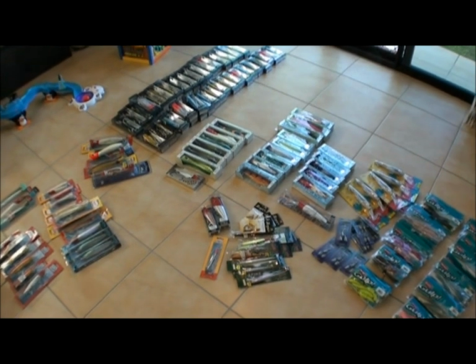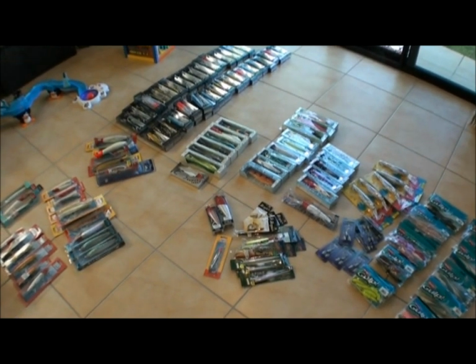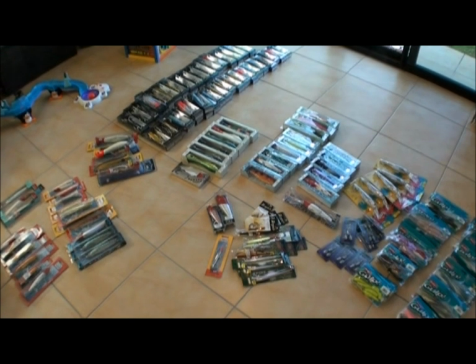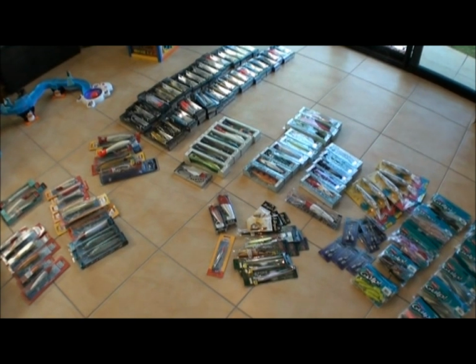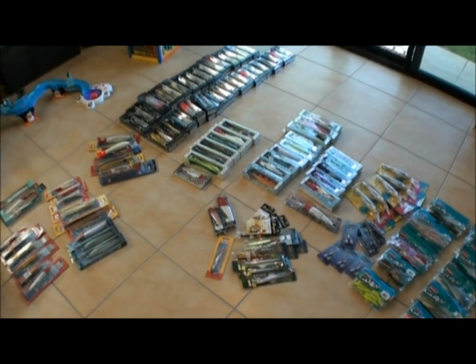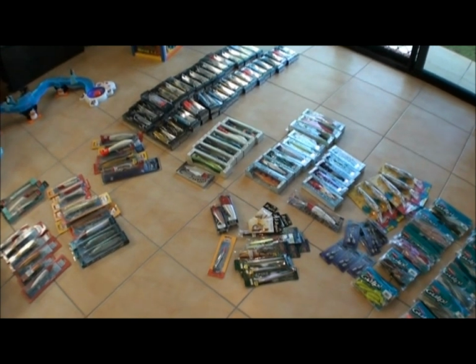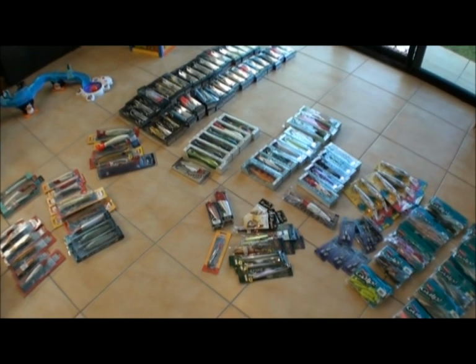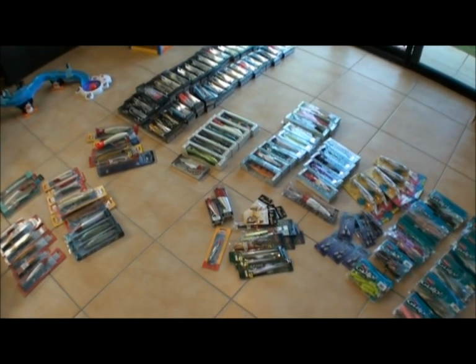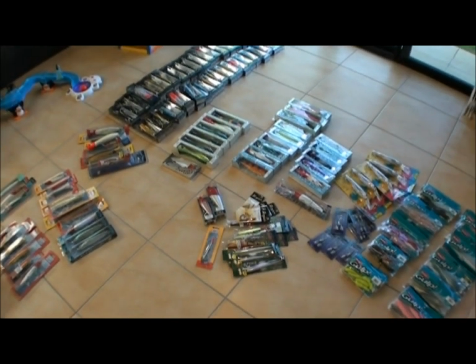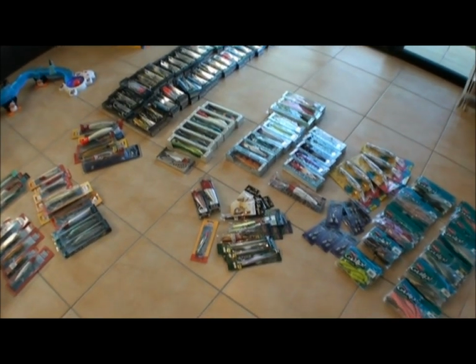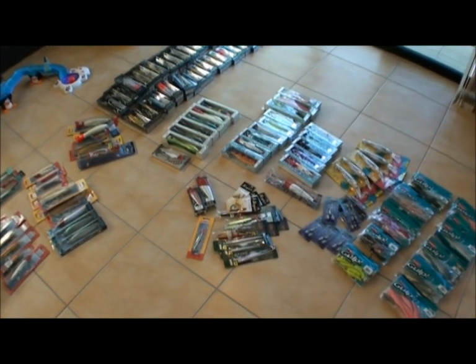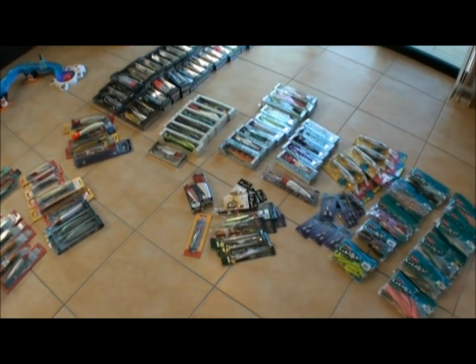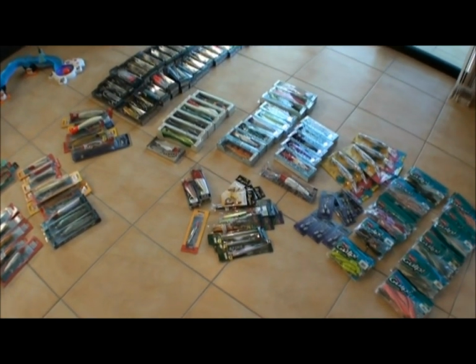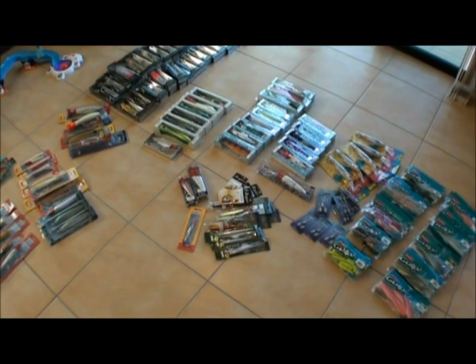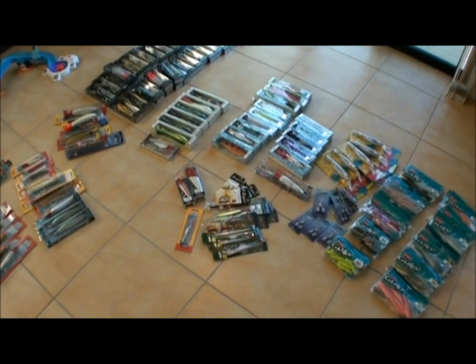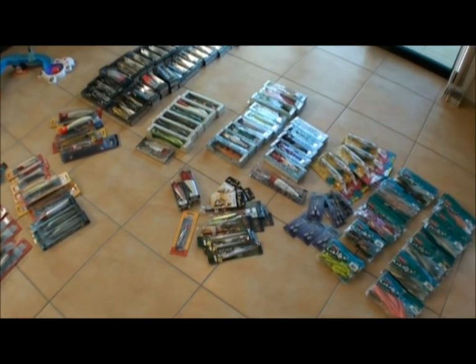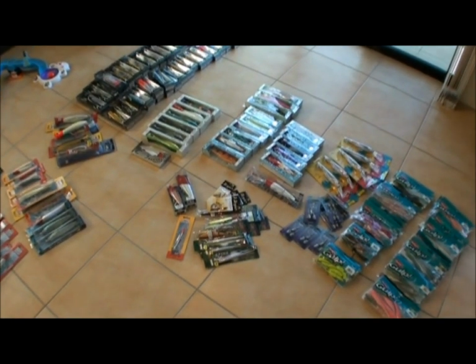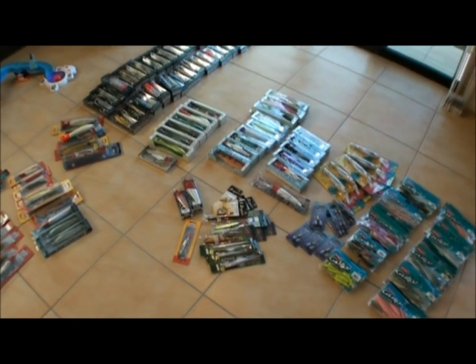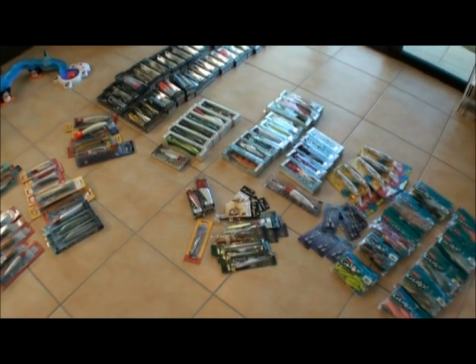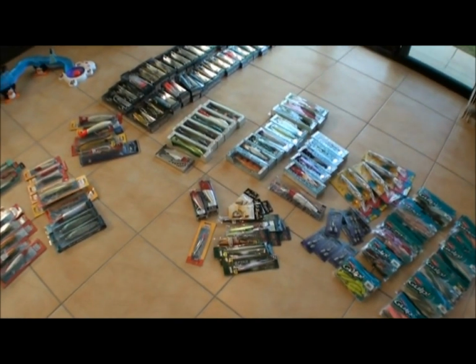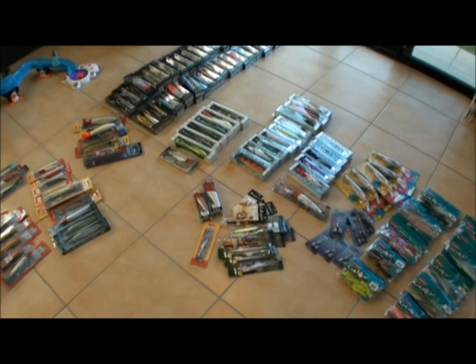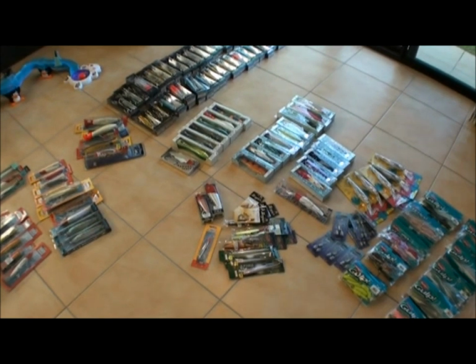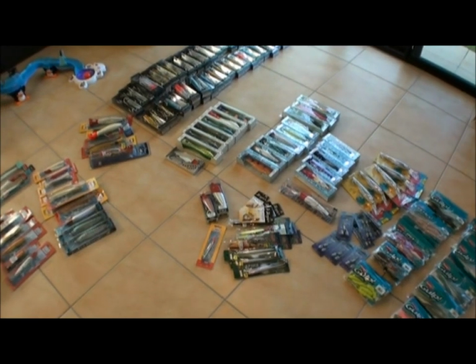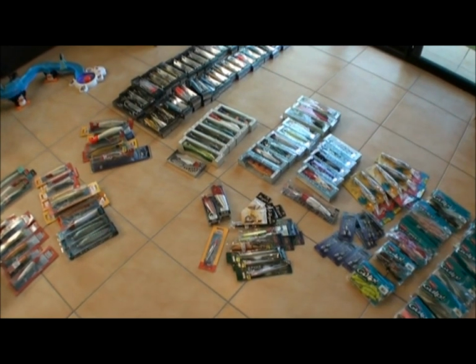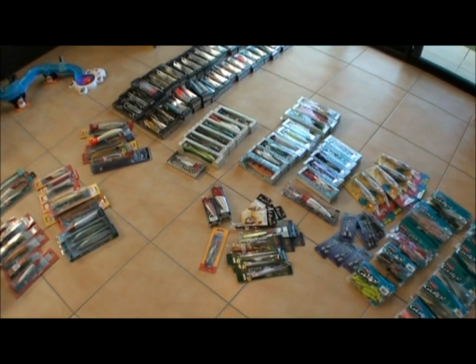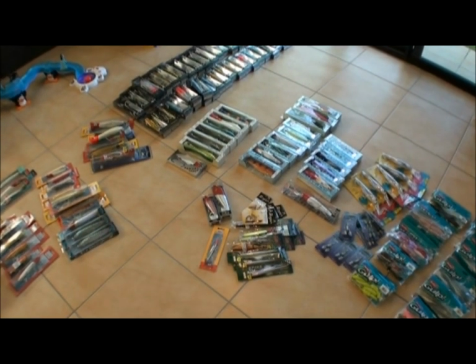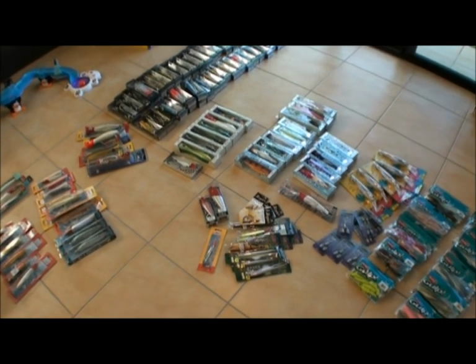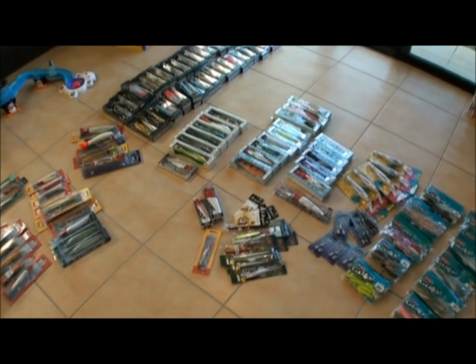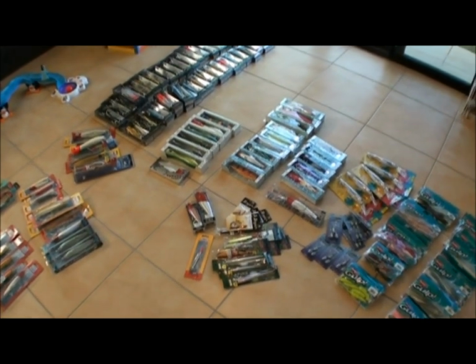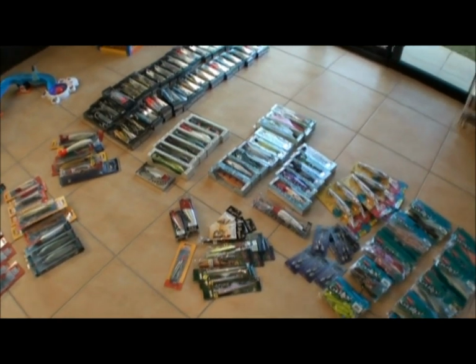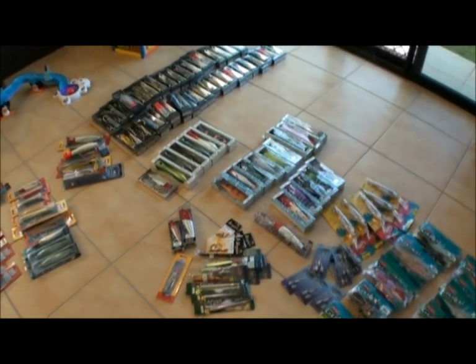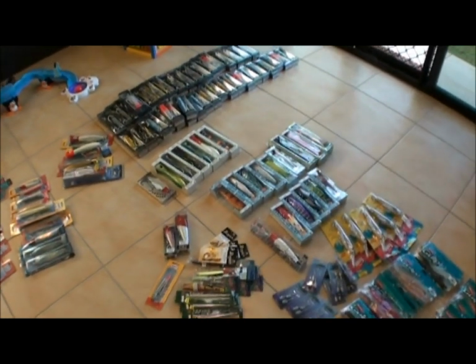Okay, here we are just getting ready for our hardline trip coming up. Going through the lures to see what we've got, and I'll give you a quick rundown of some of my favorites.